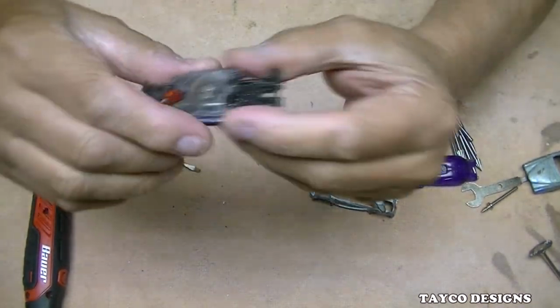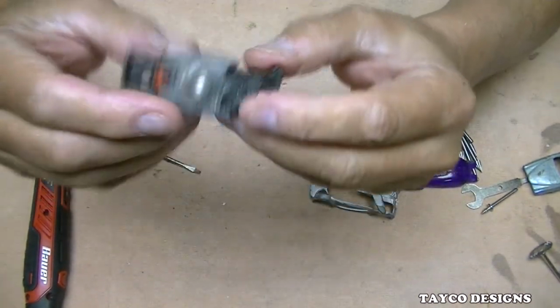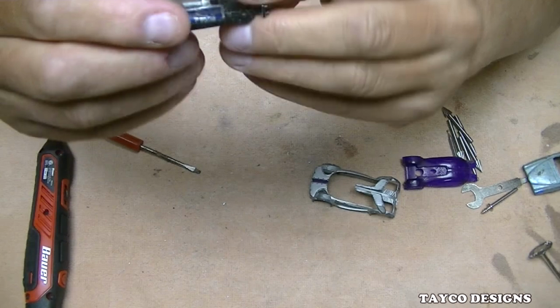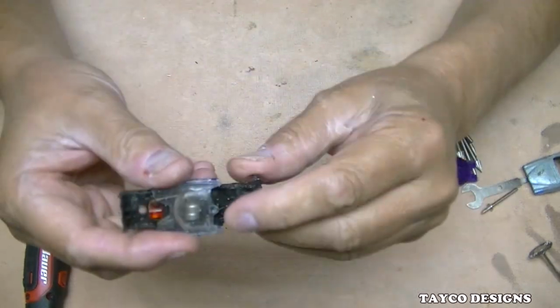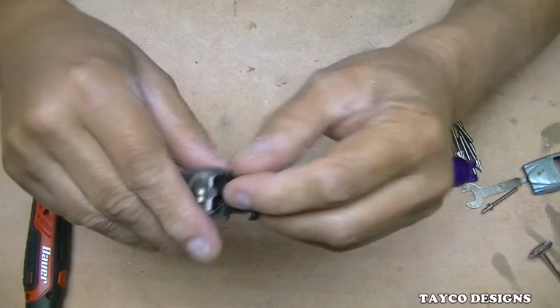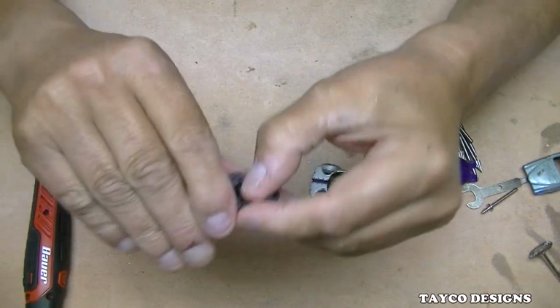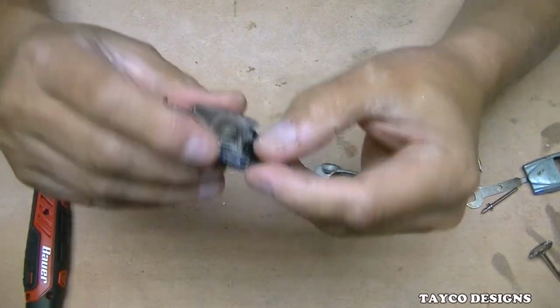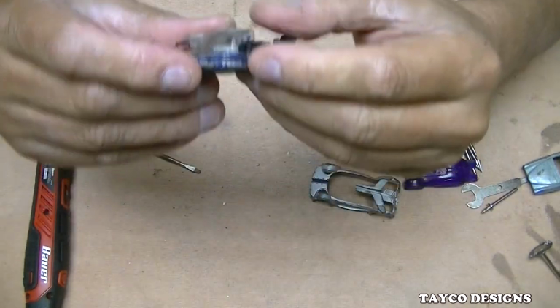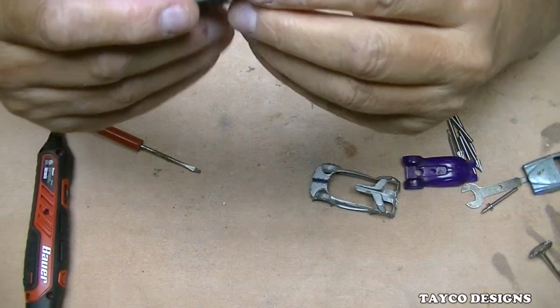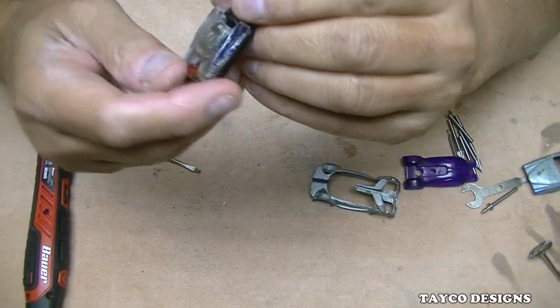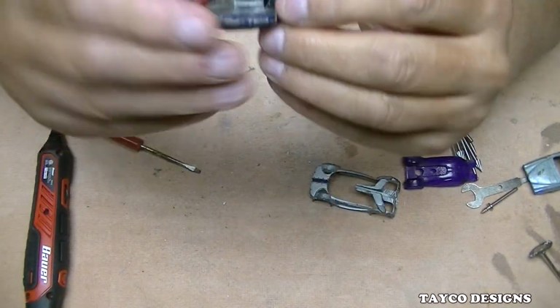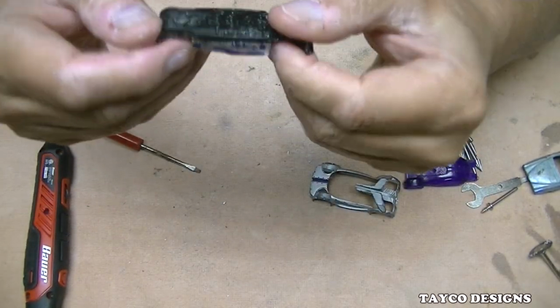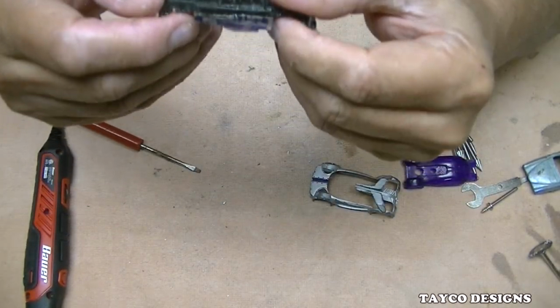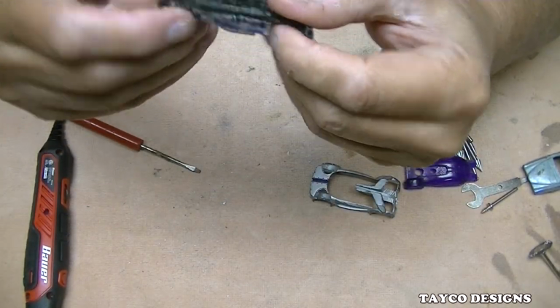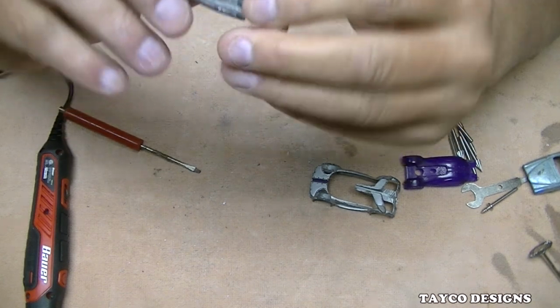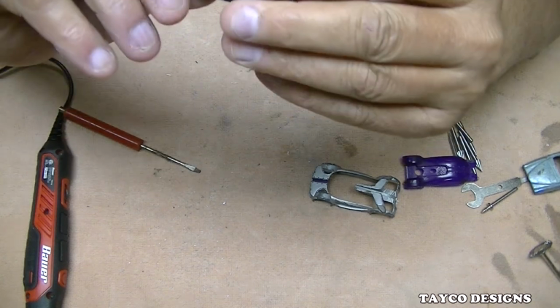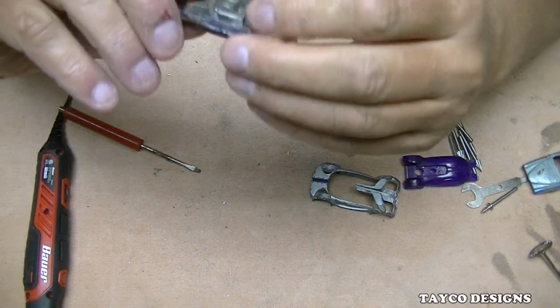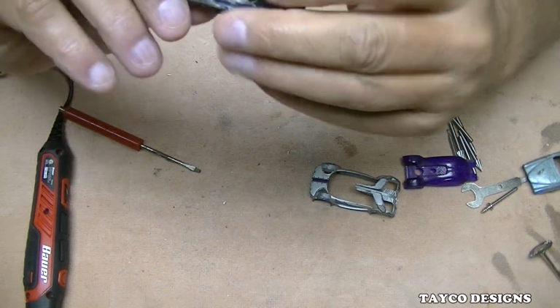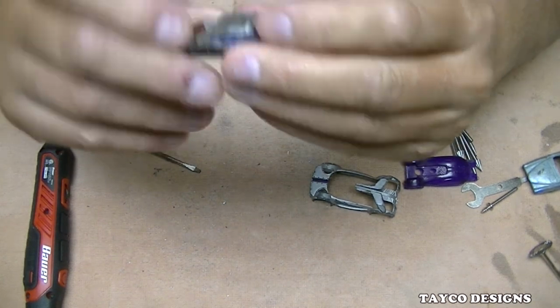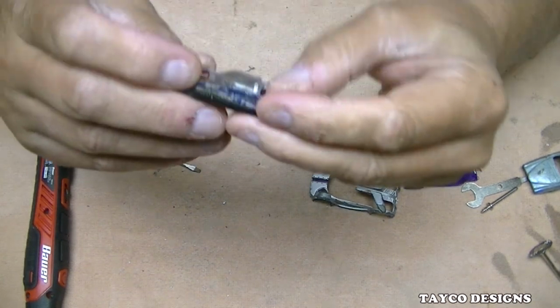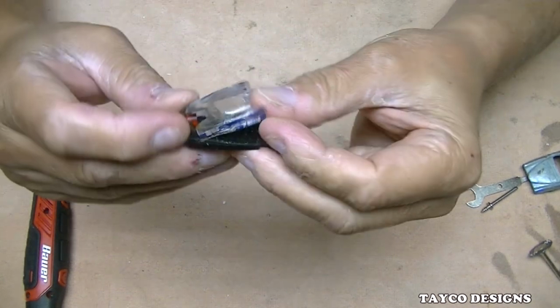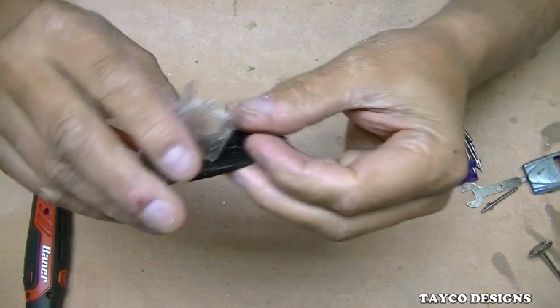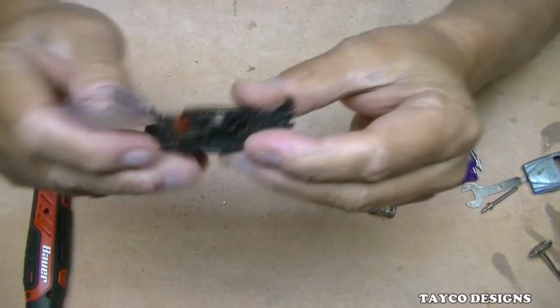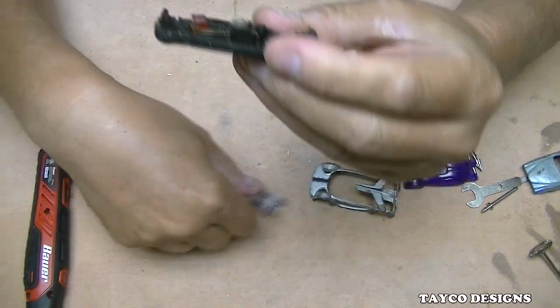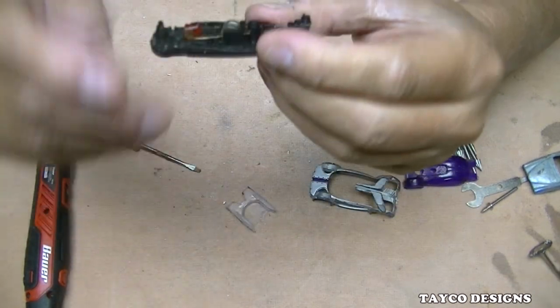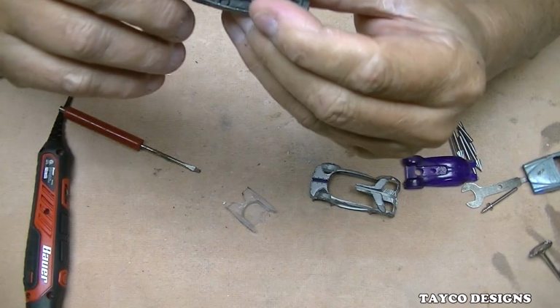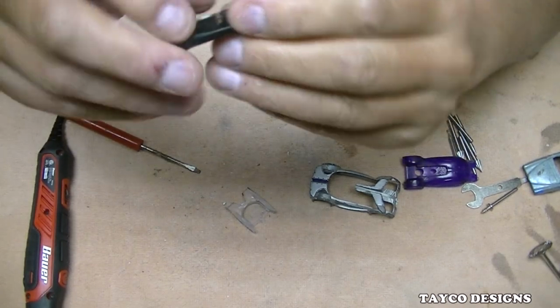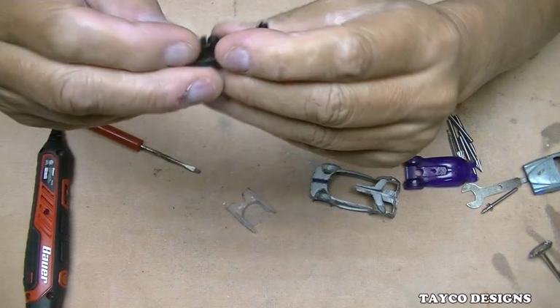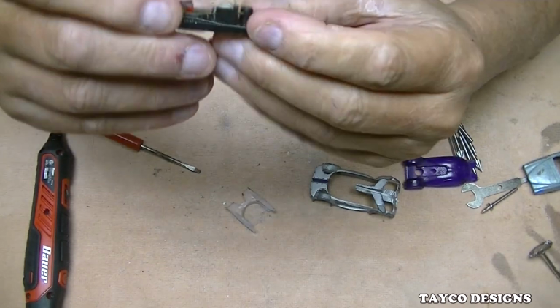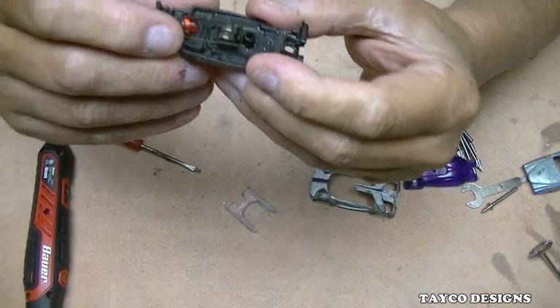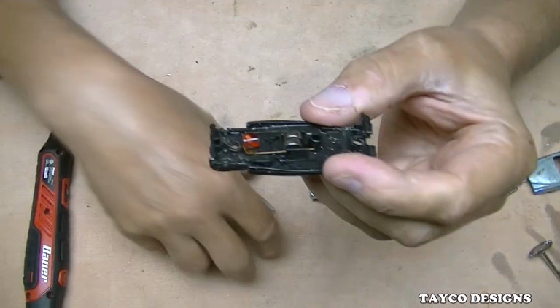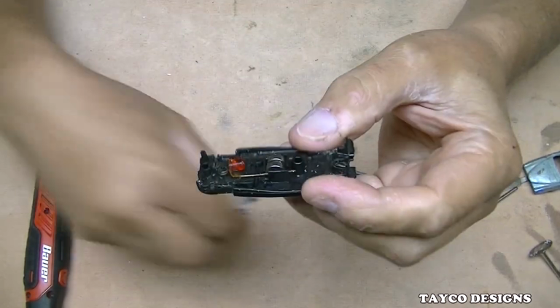Here's the chassis. Wait — there are batteries in there. Why are there batteries? Looks like there was a light on this one. Maybe I took apart the wrong Hot Wheels. Anyway, it's too late now — I didn't like it anyway.